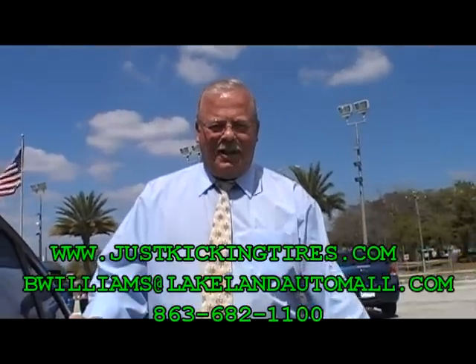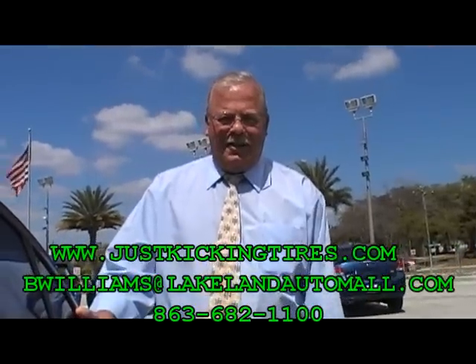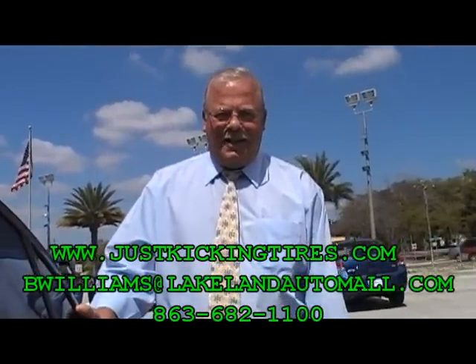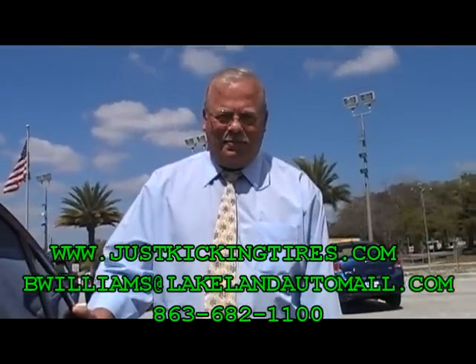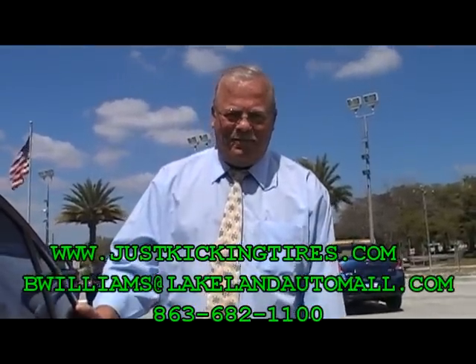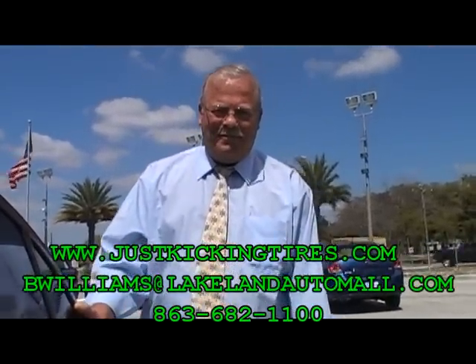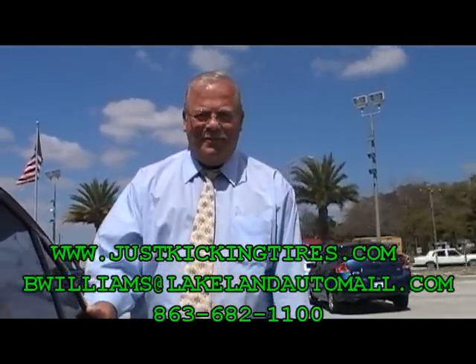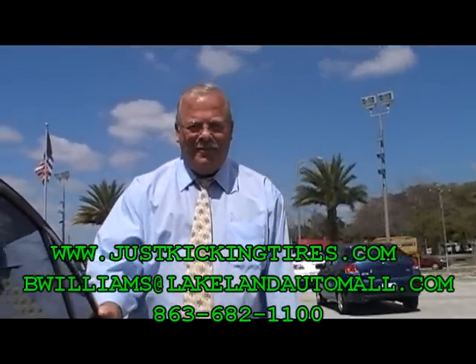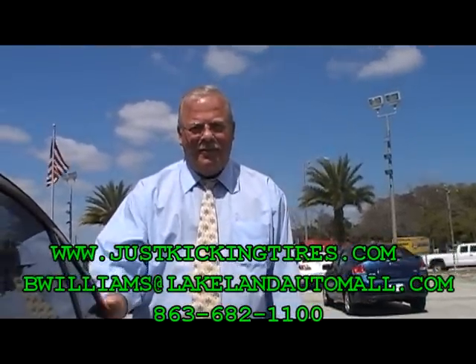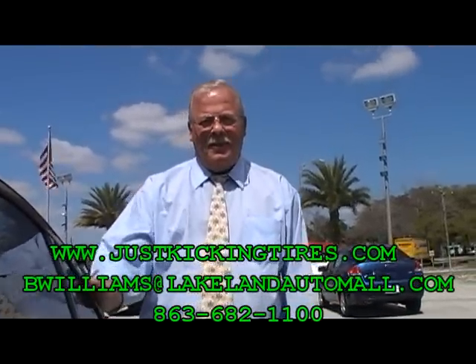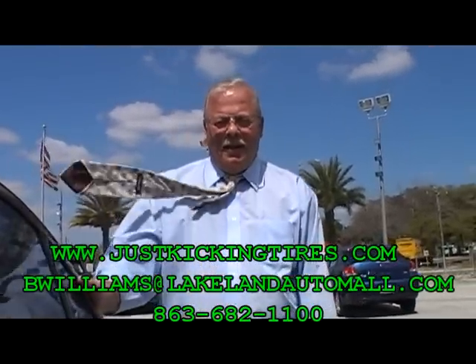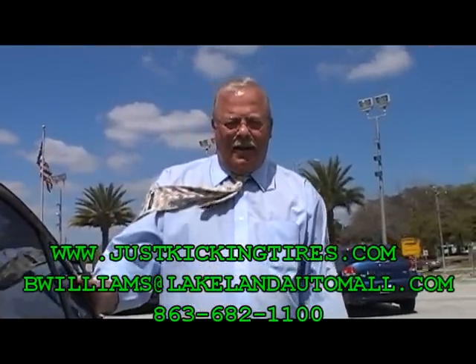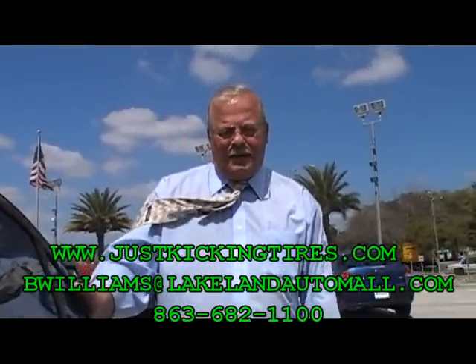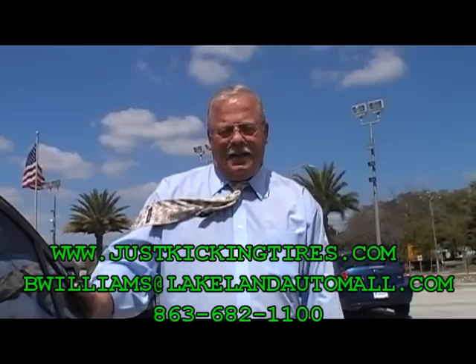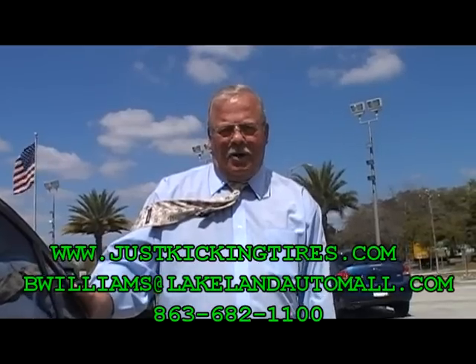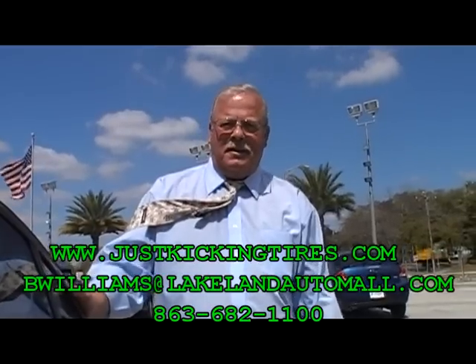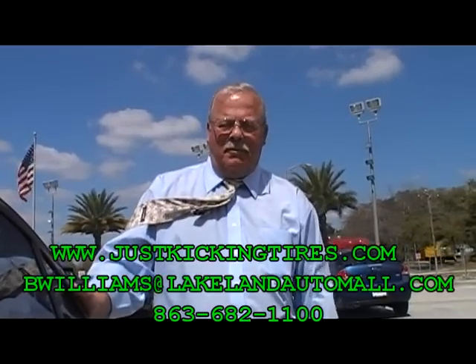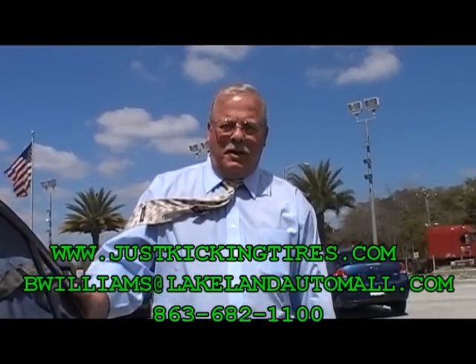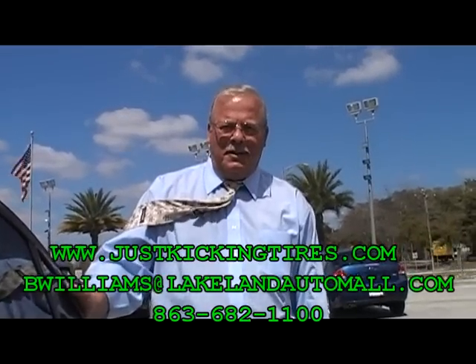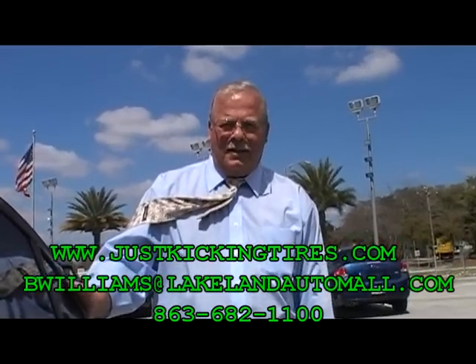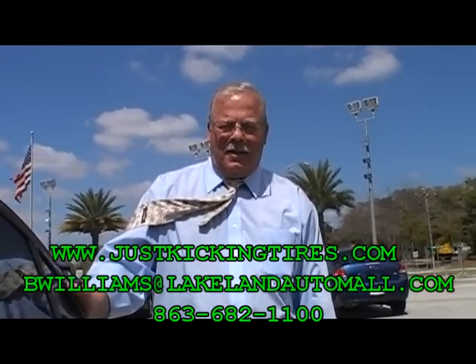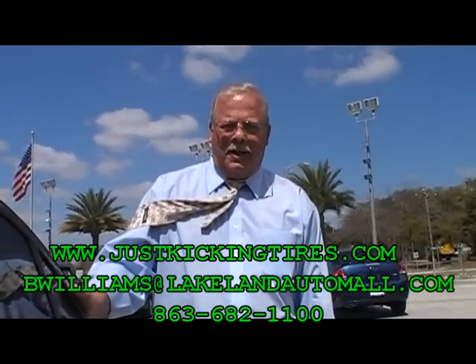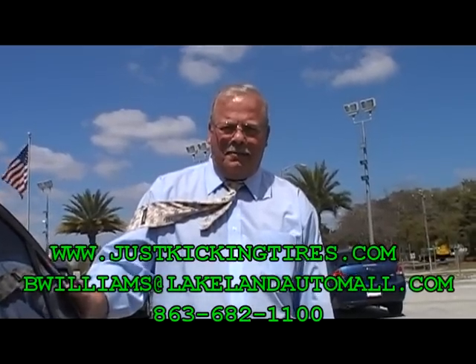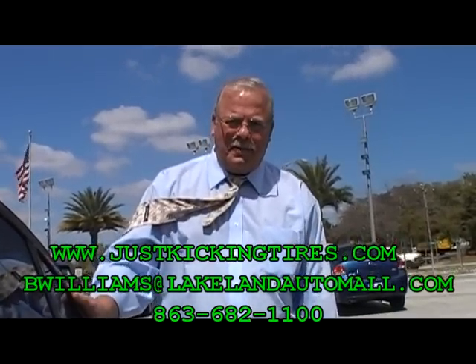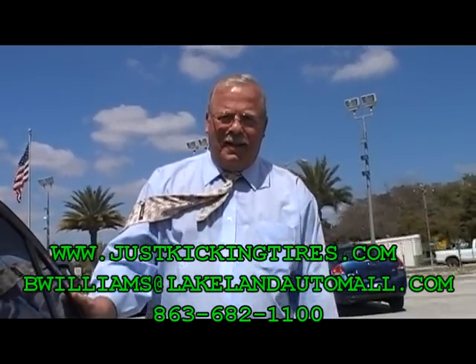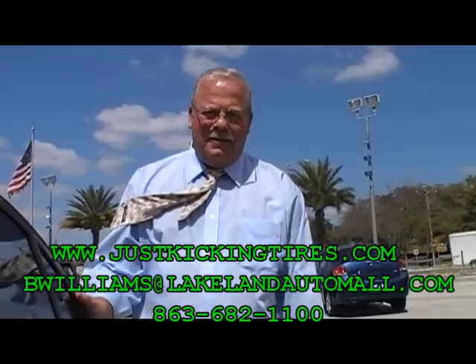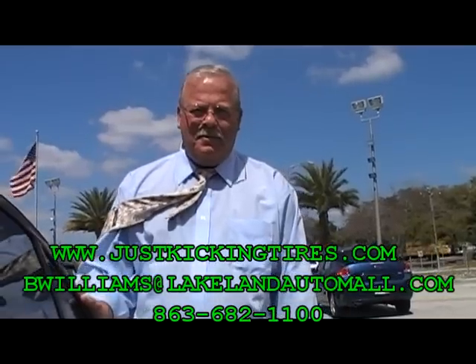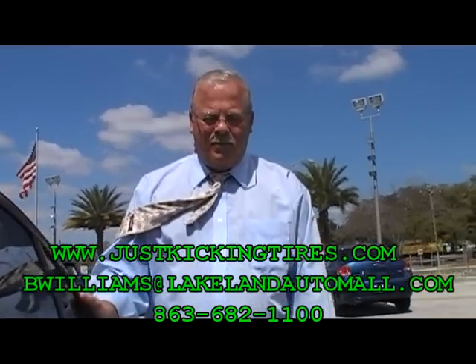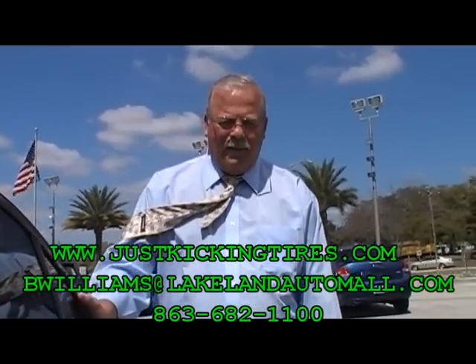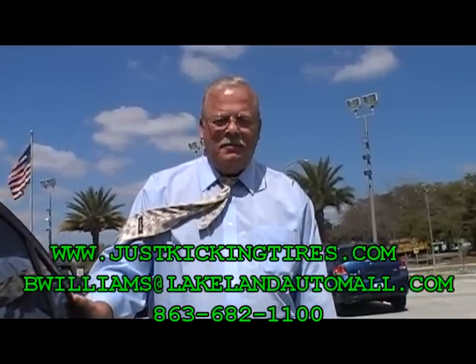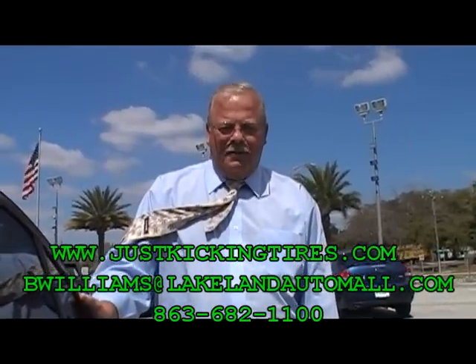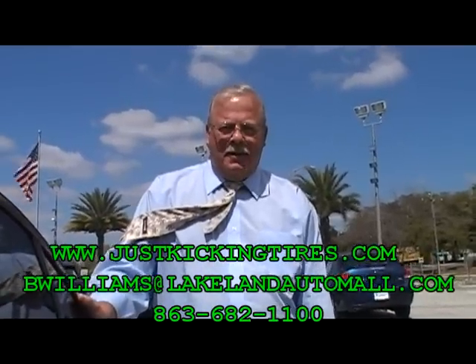Again, justkickingtires.com. And also, if somebody wanted to contact you directly about this, they can find us at Lakeland Automall. I'm B. Williams at LakelandAutomall.com. We'll have the phone number up there for everybody. Thank you so much, Bob.